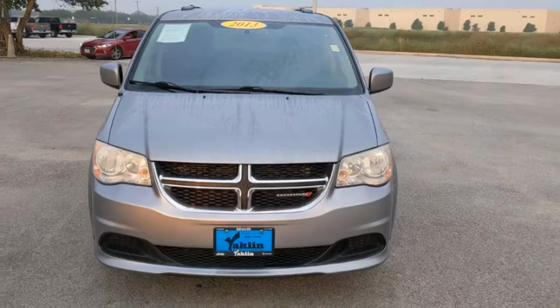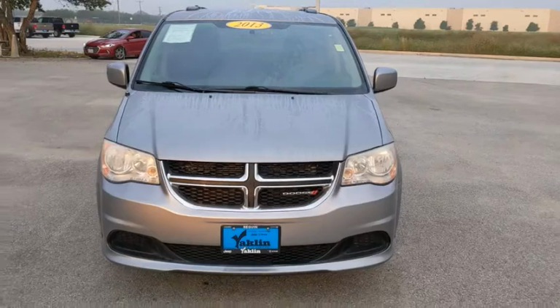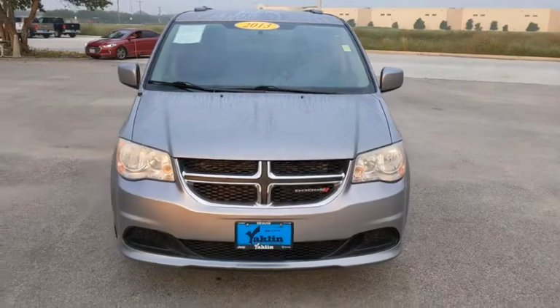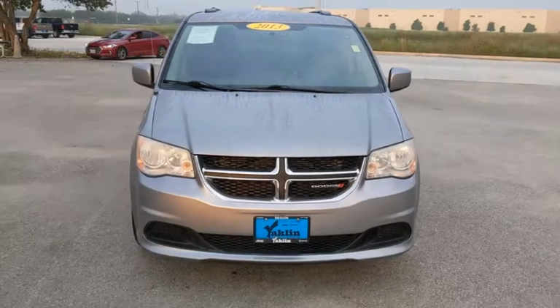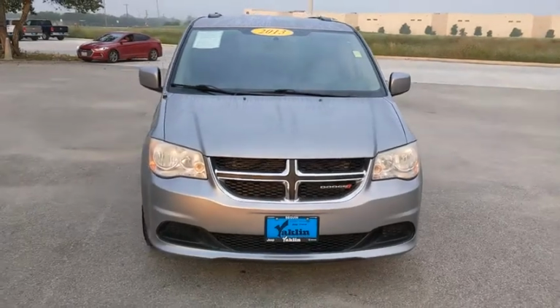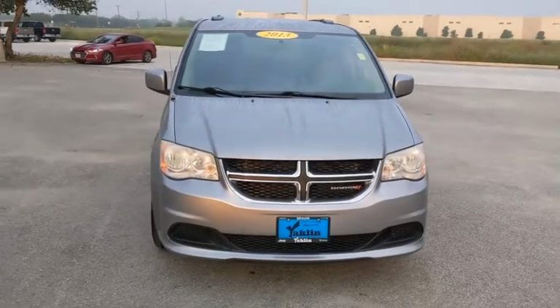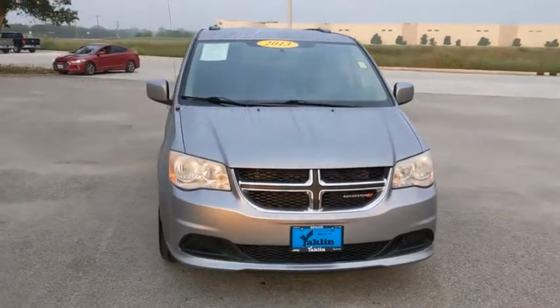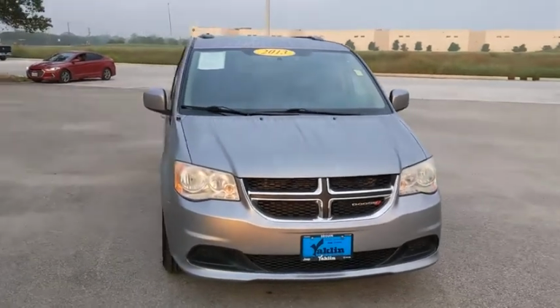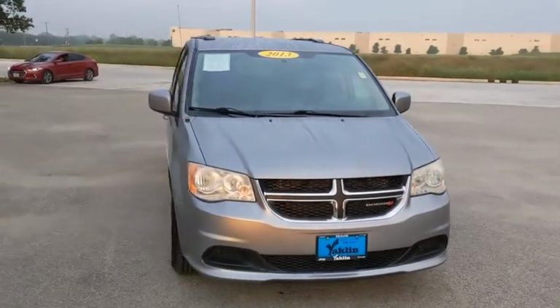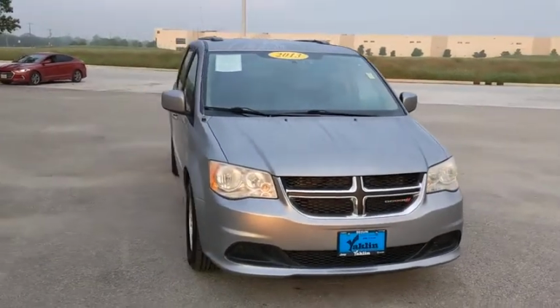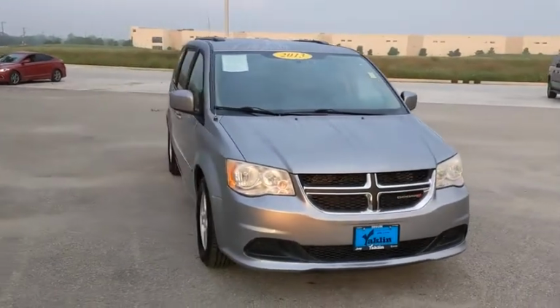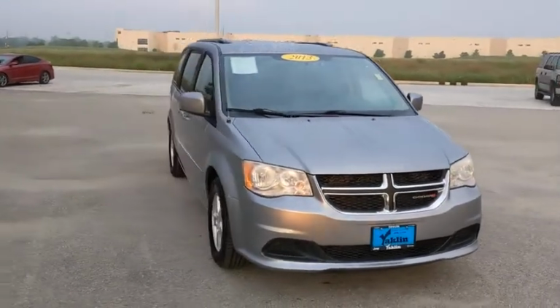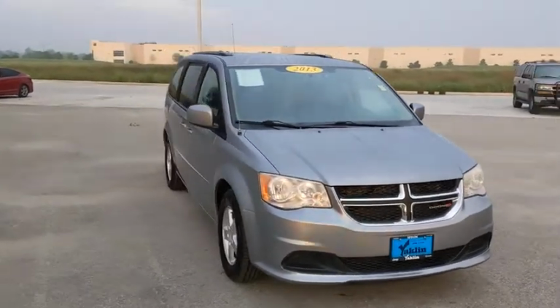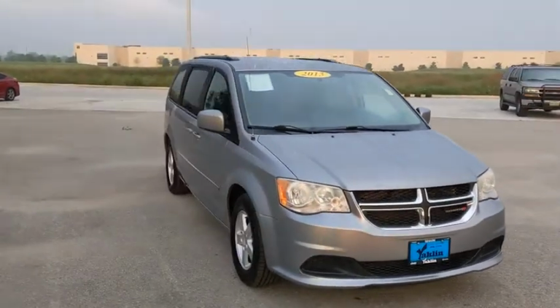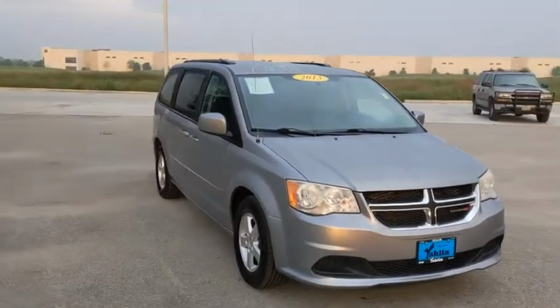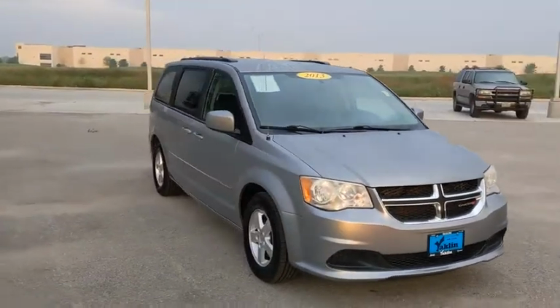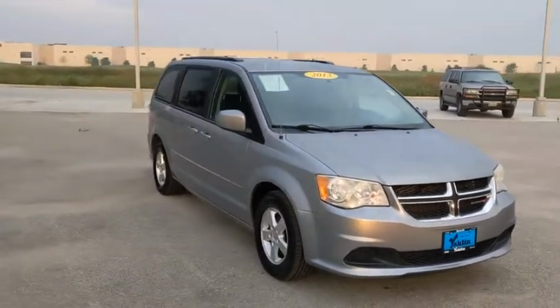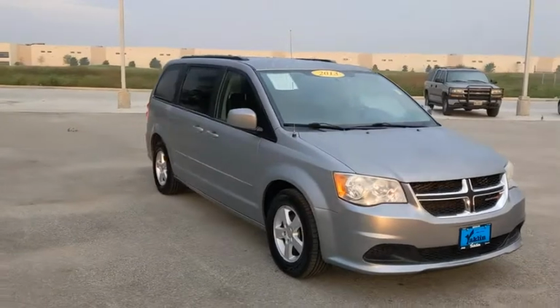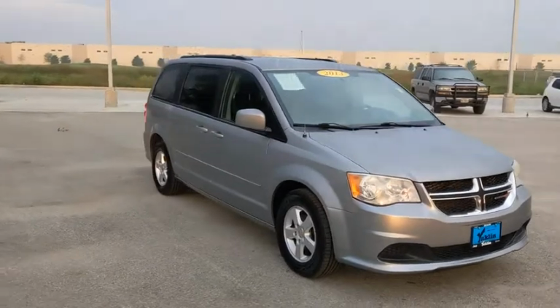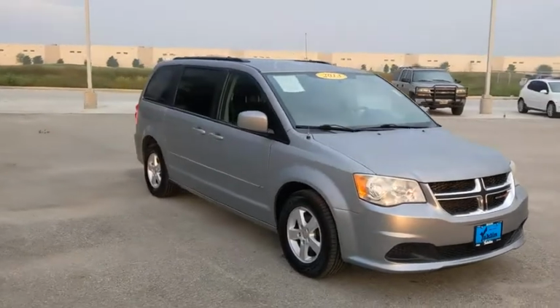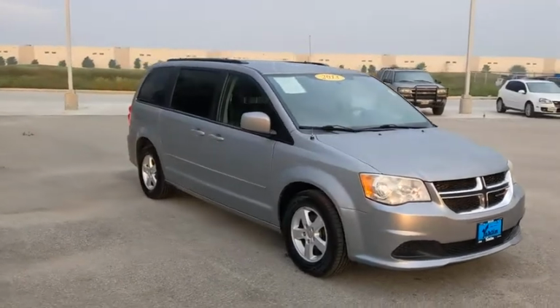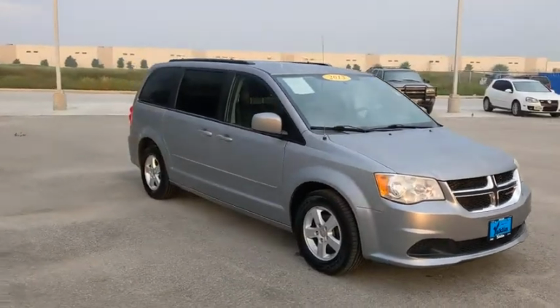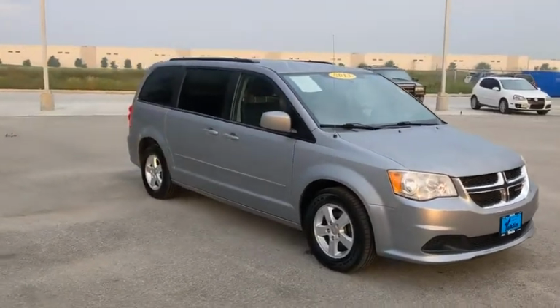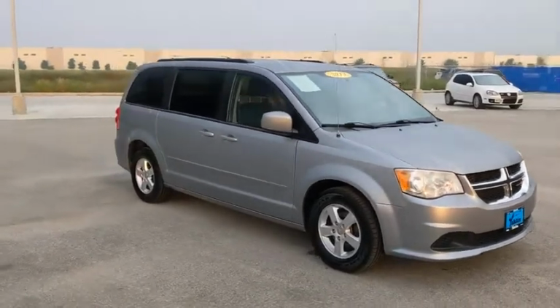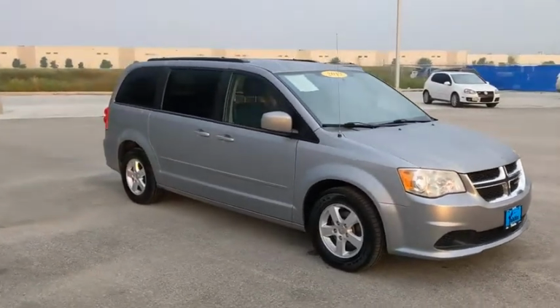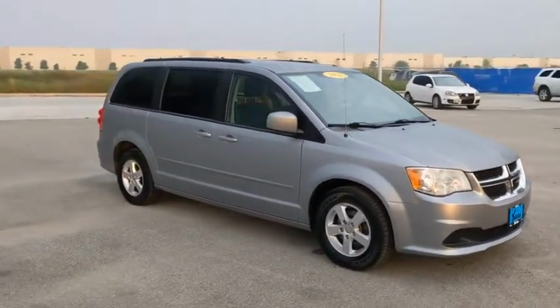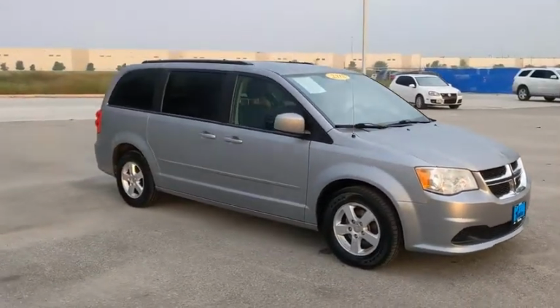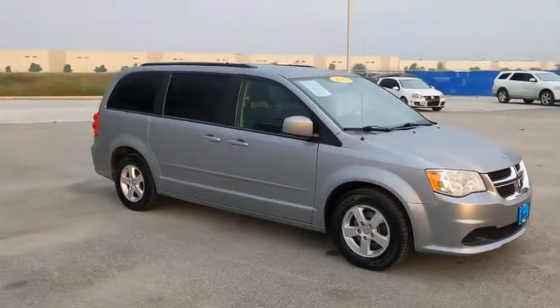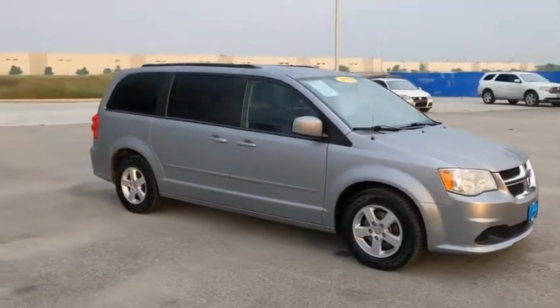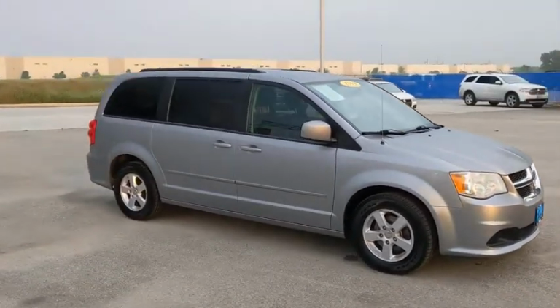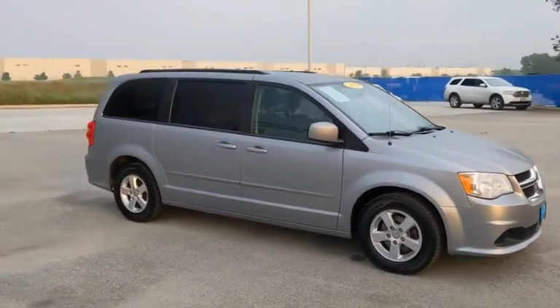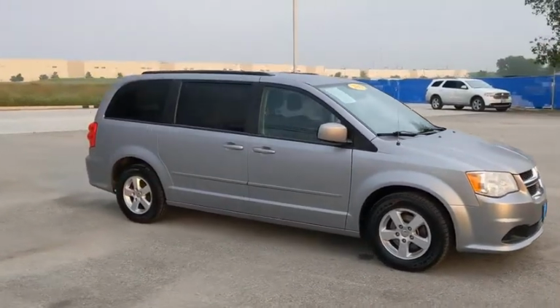We are pleased to show you the 2013 Dodge Grand Caravan. The Dodge Grand Caravan received the government's highest front and side crash rating of five stars.